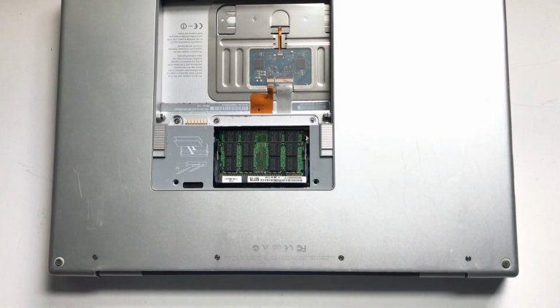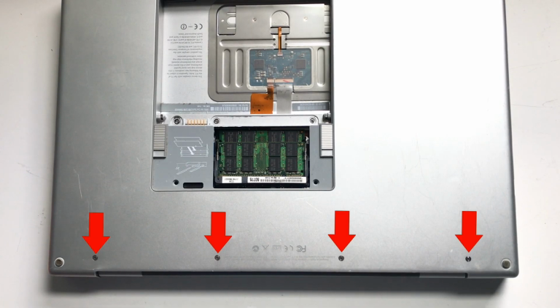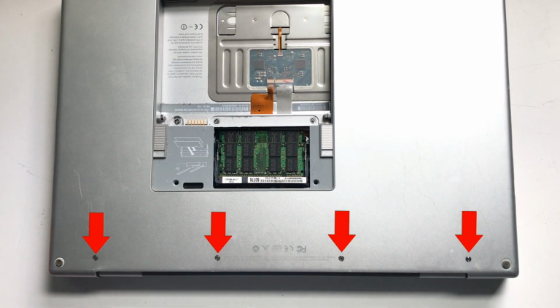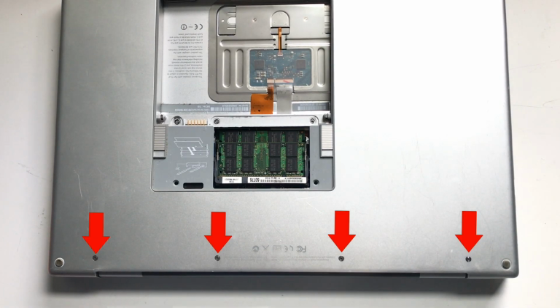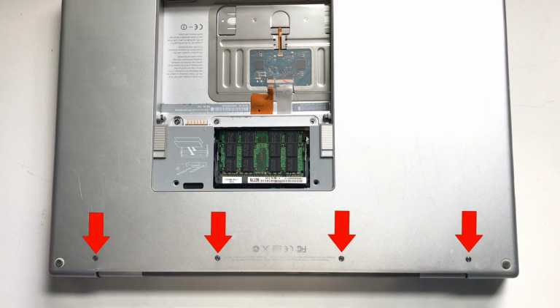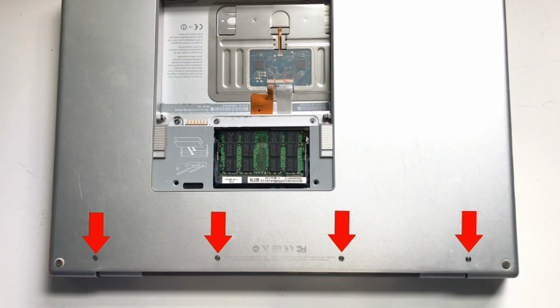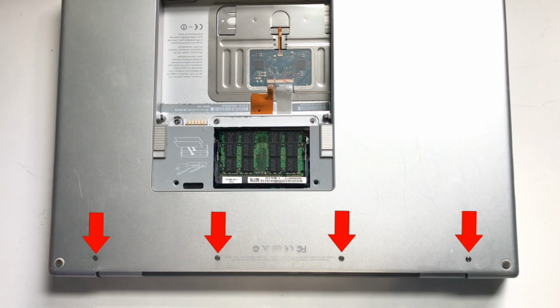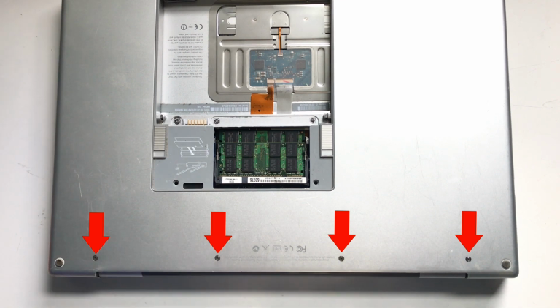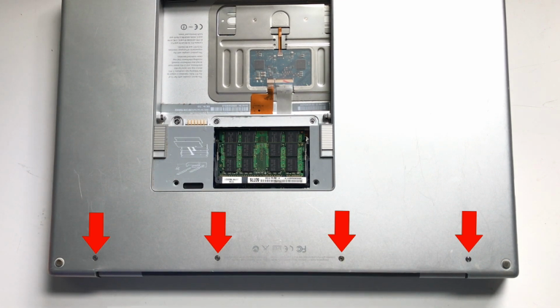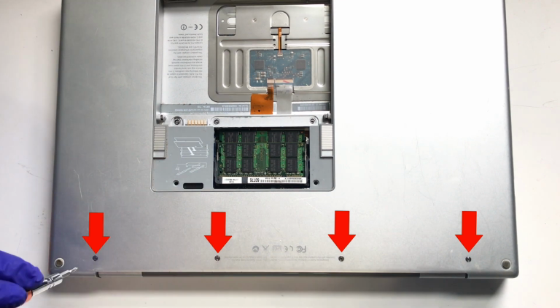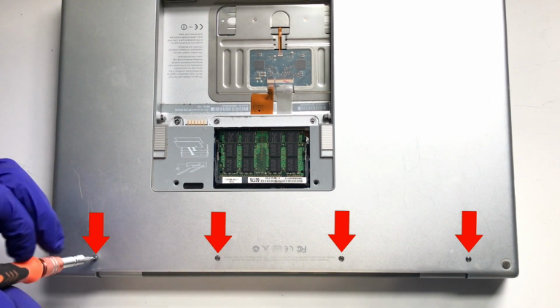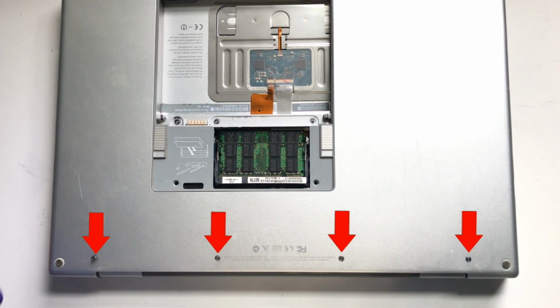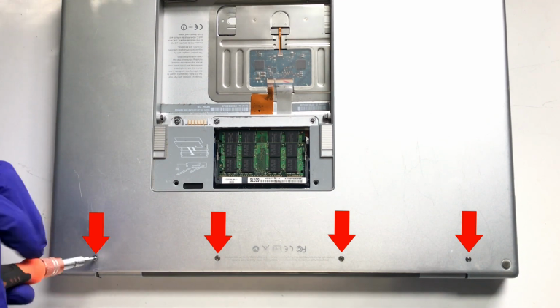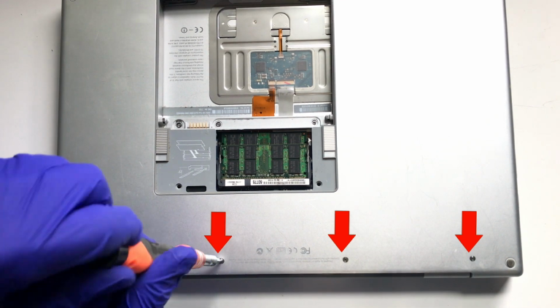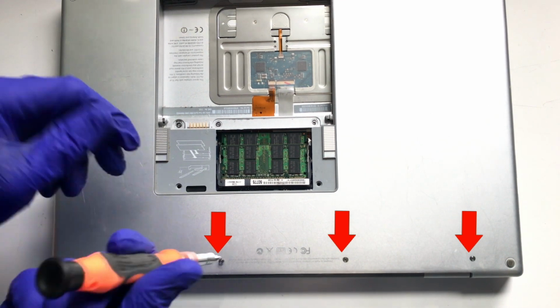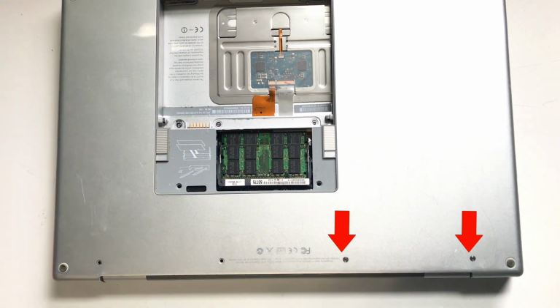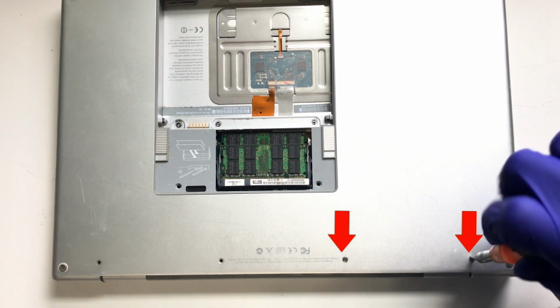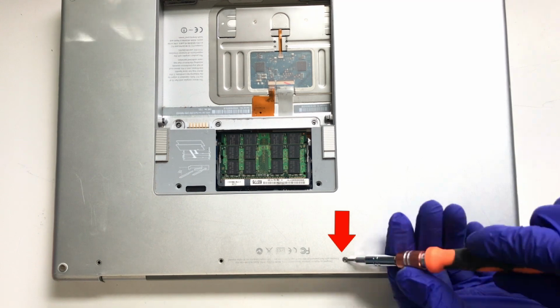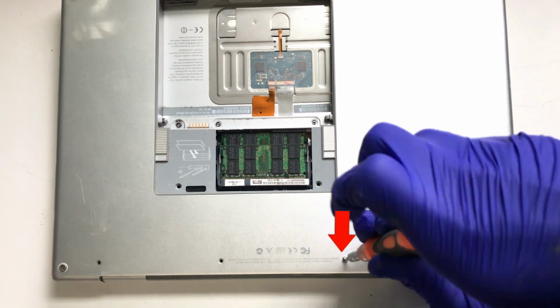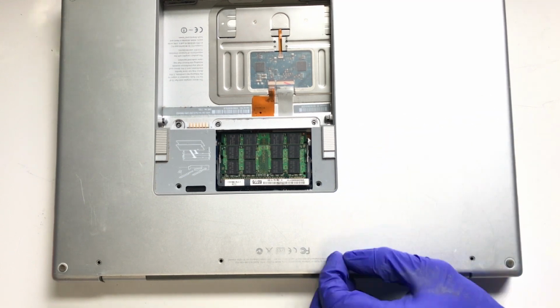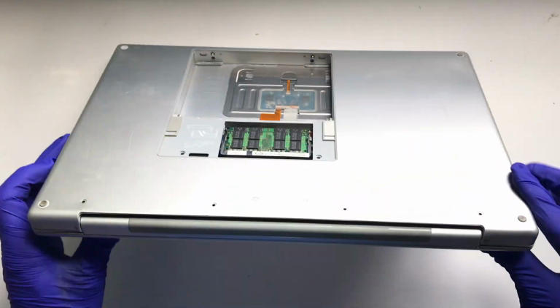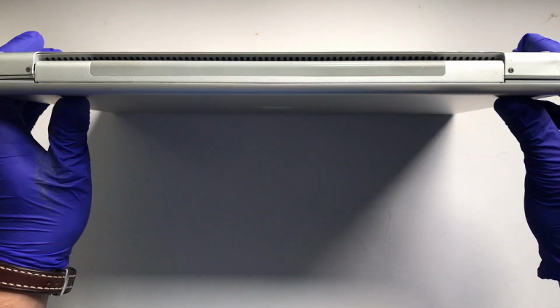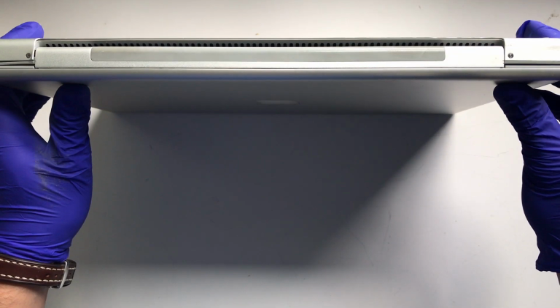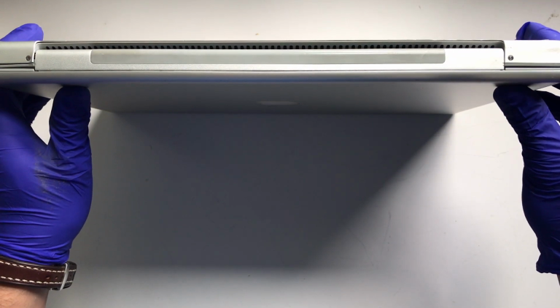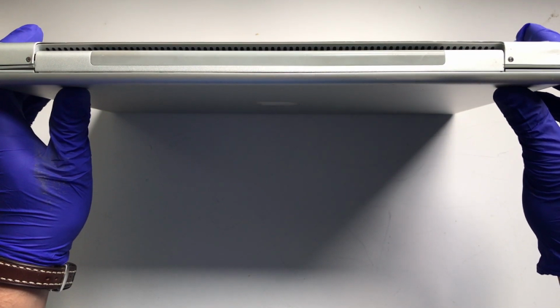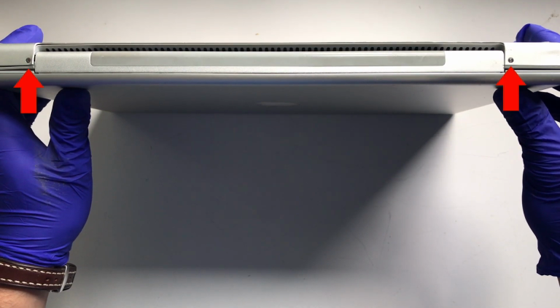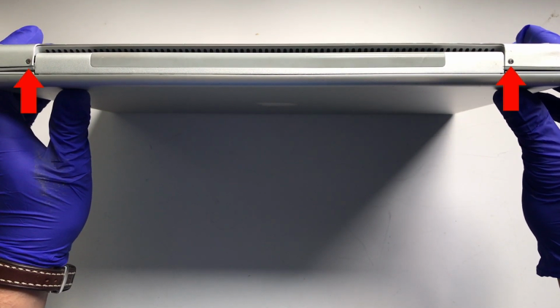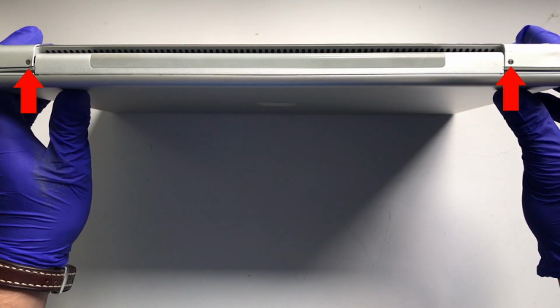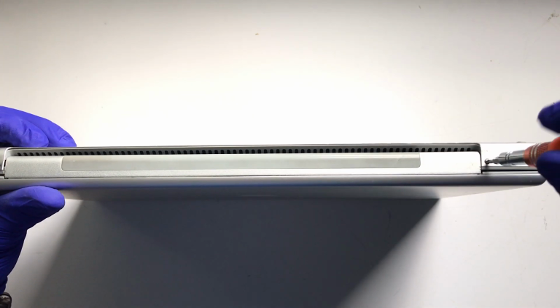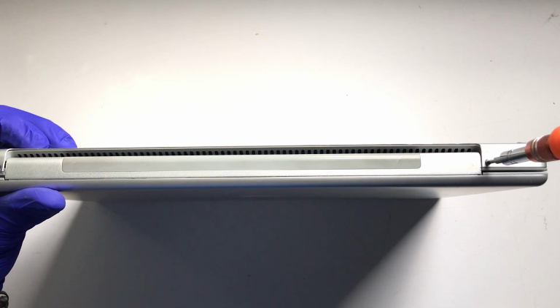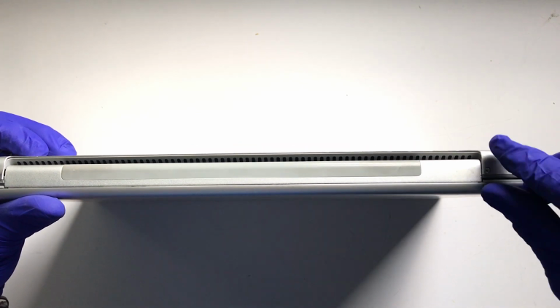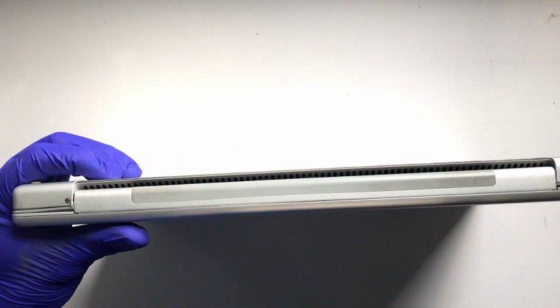There are four long Phillips screws just below the screen that need to be removed next. The next two Phillips screws are on the side of the MacBook under the screen.